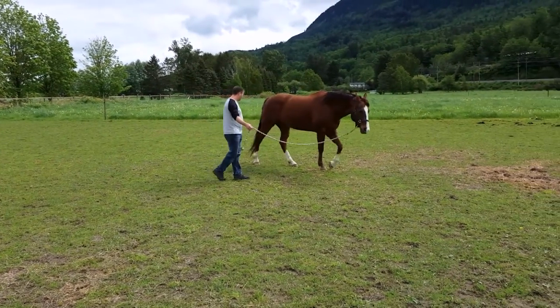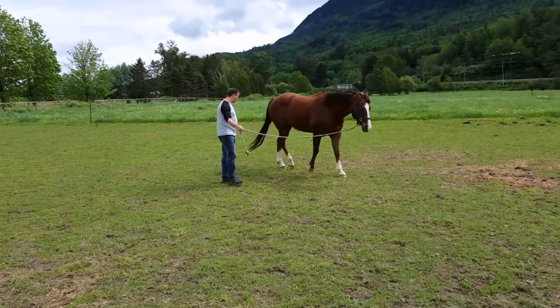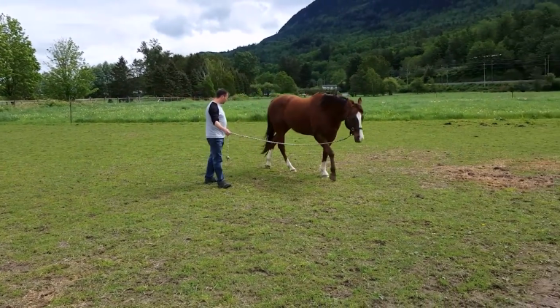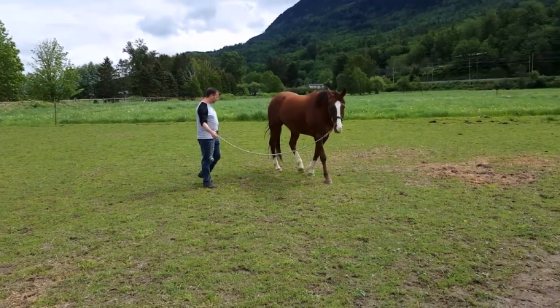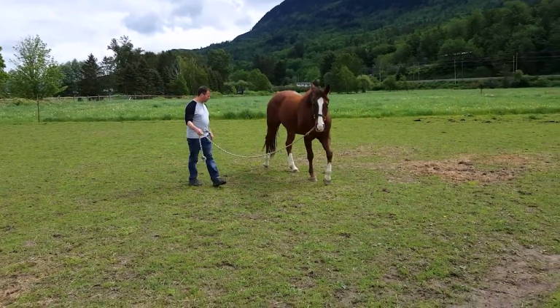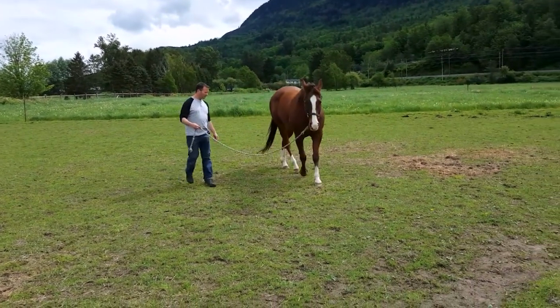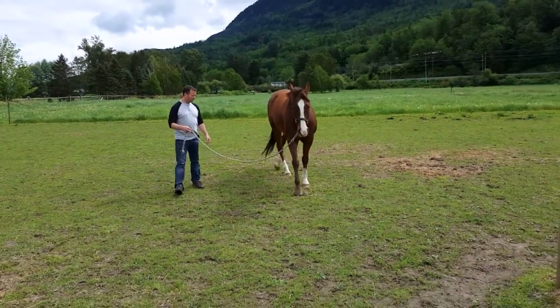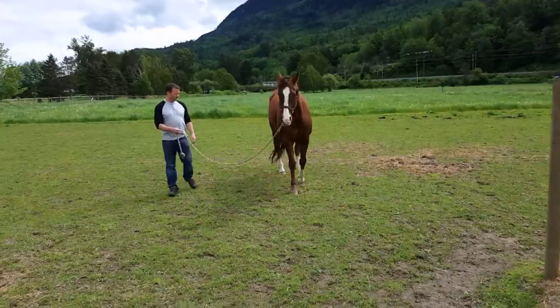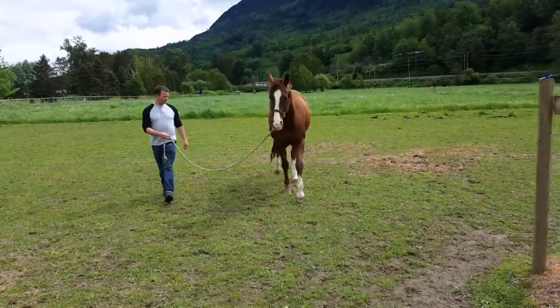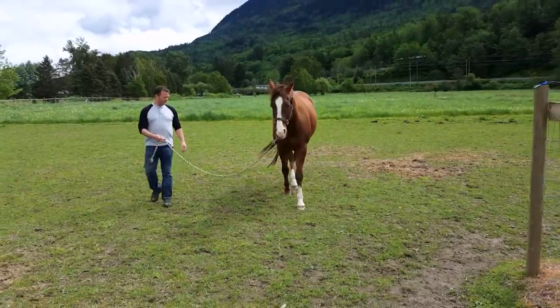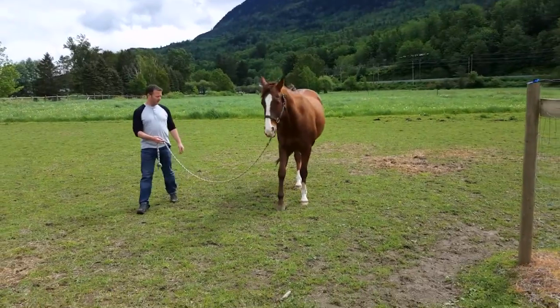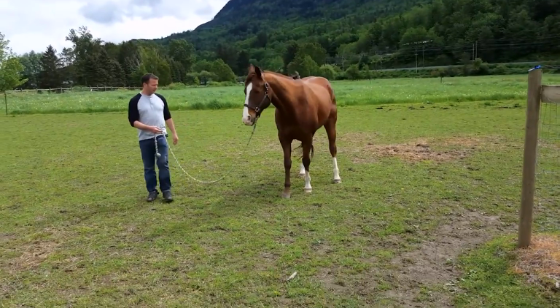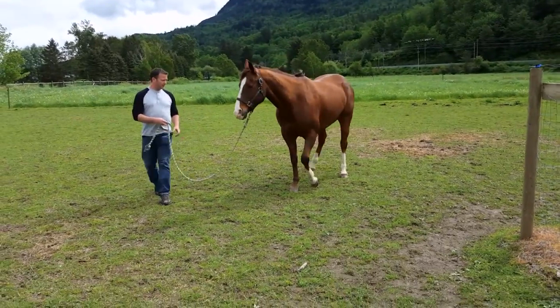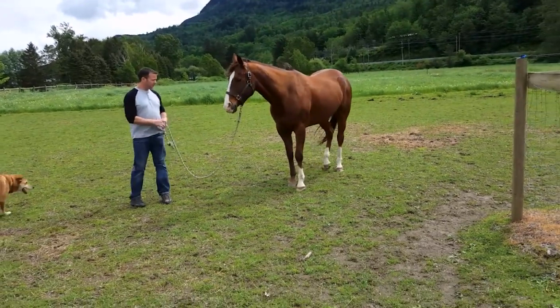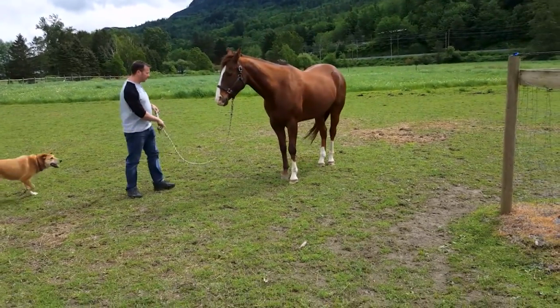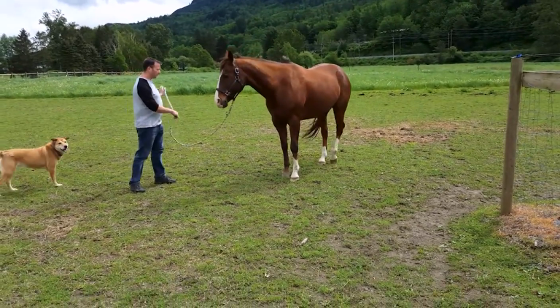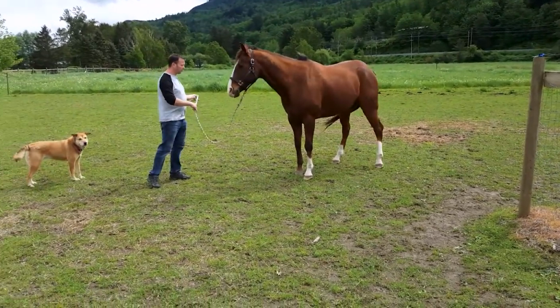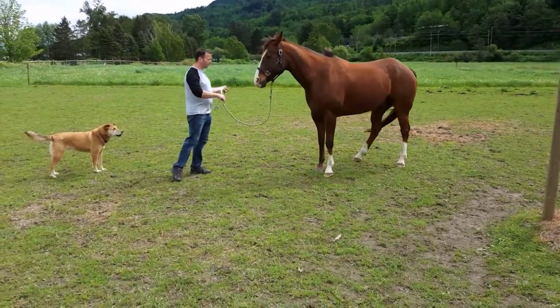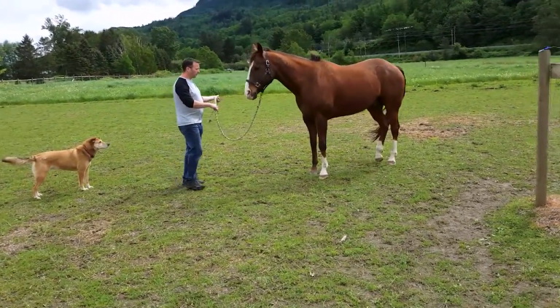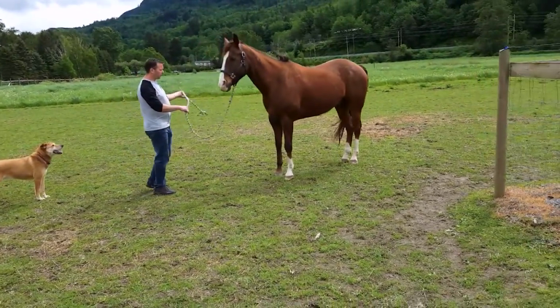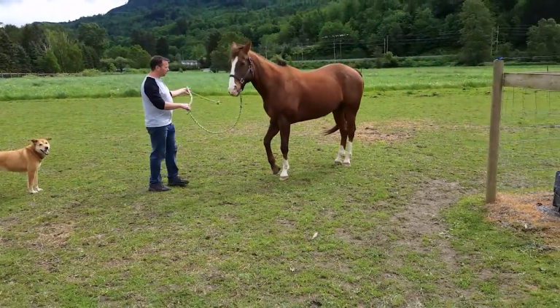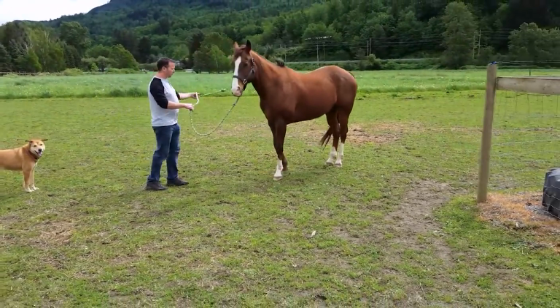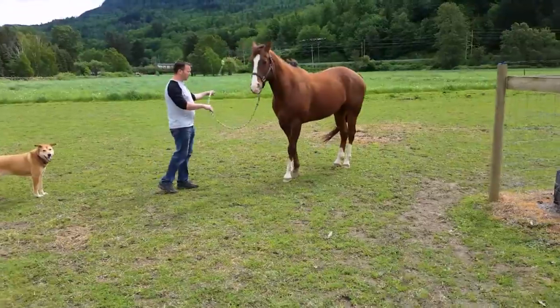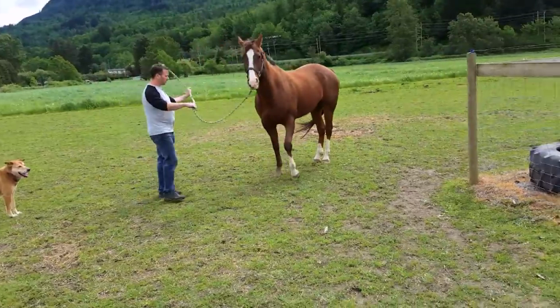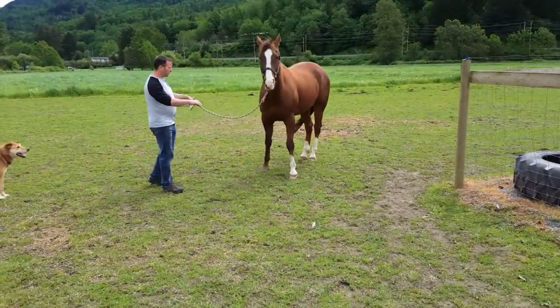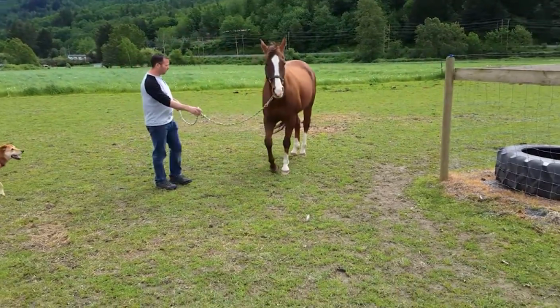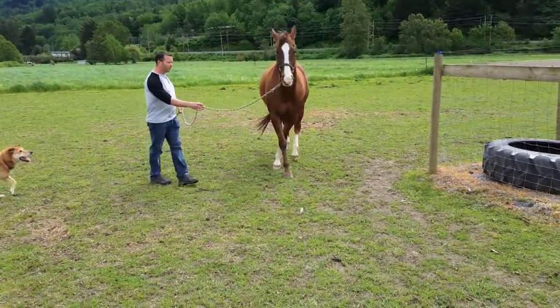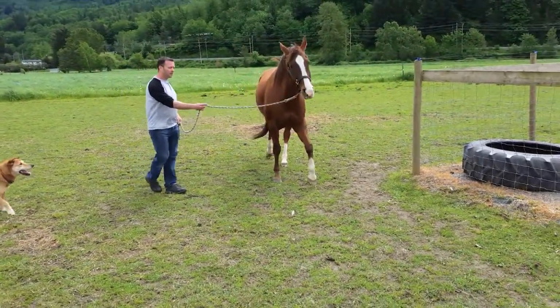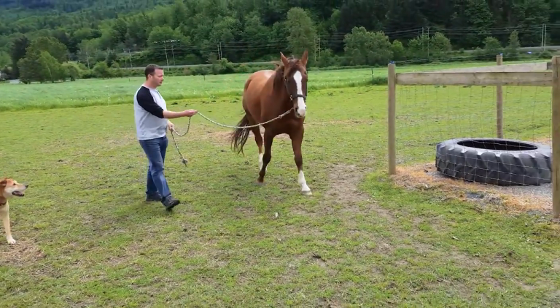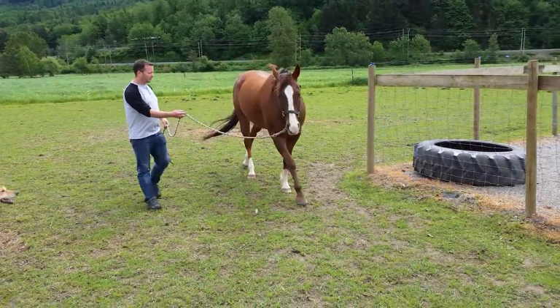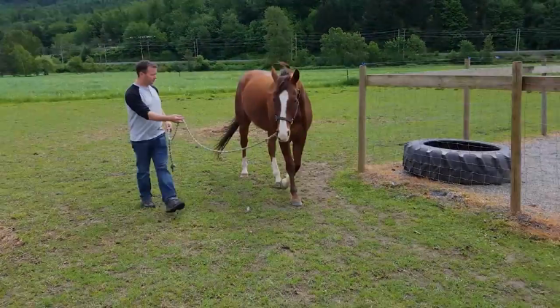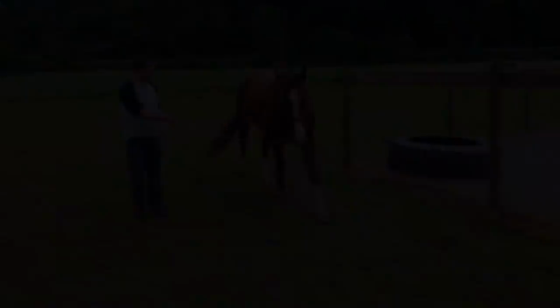This horse is going around in just a very casual circle, and now I'm going to walk beside him a little bit. He thinks that means stop and square up, which is good, but I actually wanted to just move forward a little bit, so I'll drive him forward a bit more.